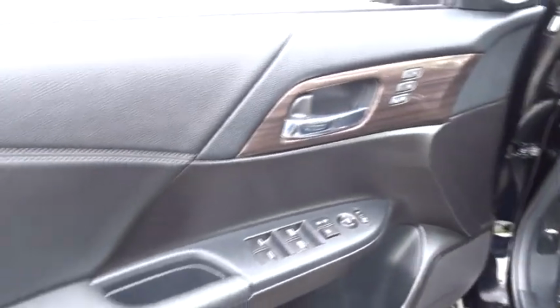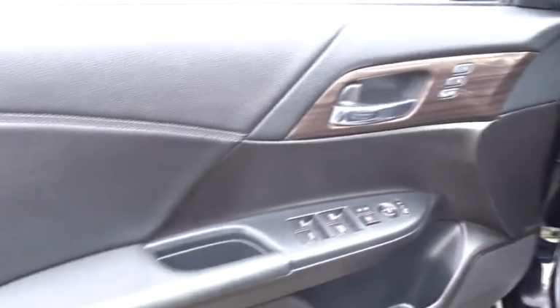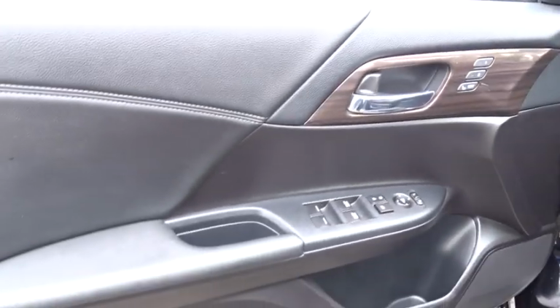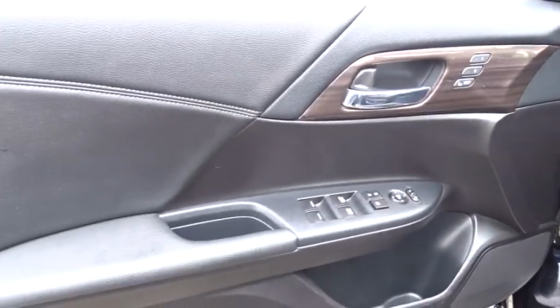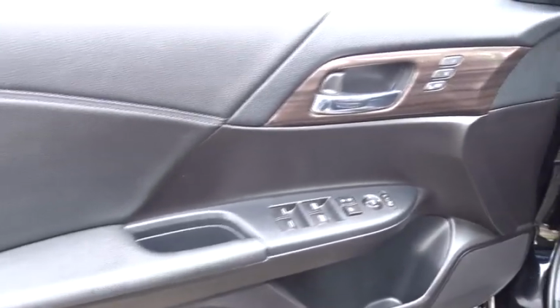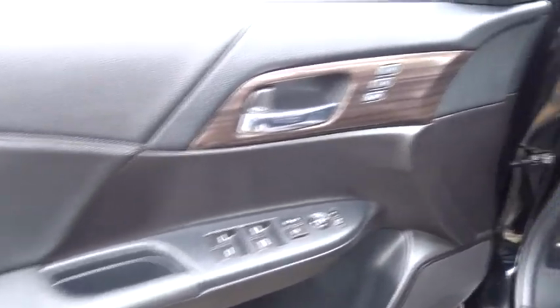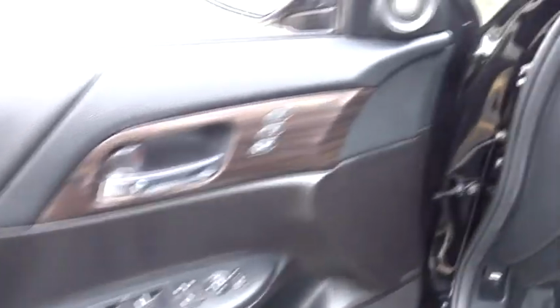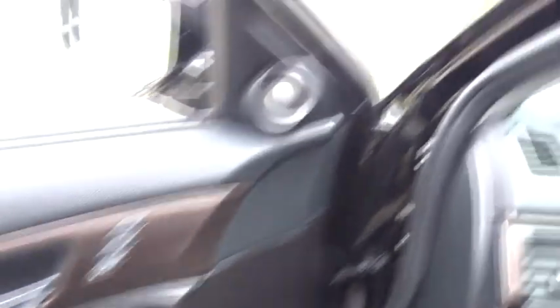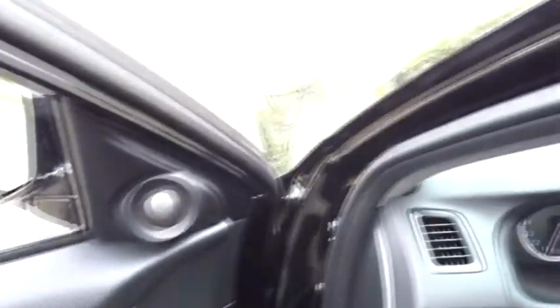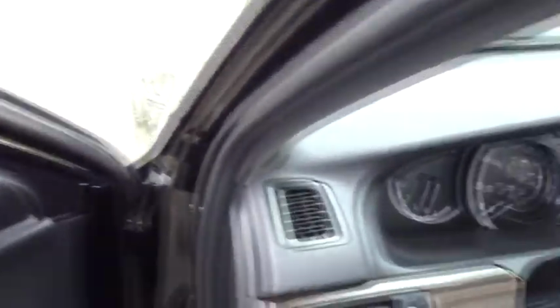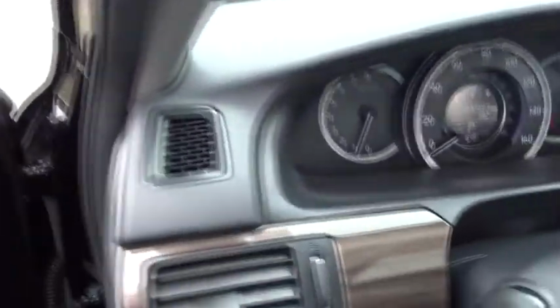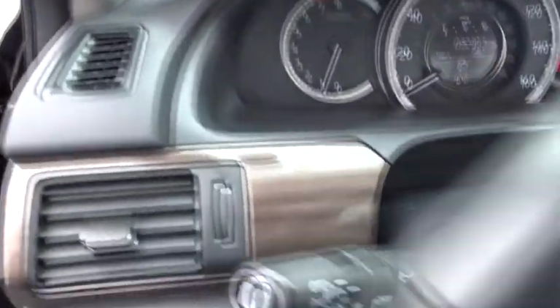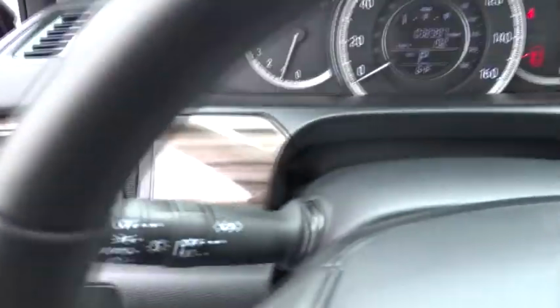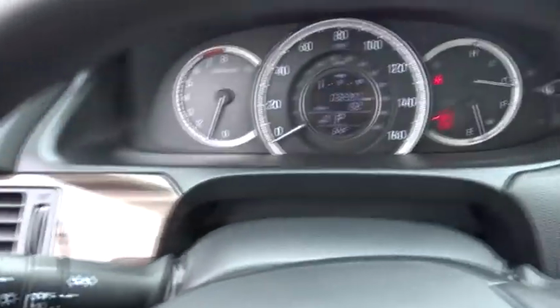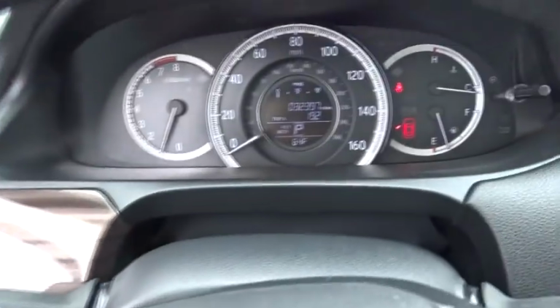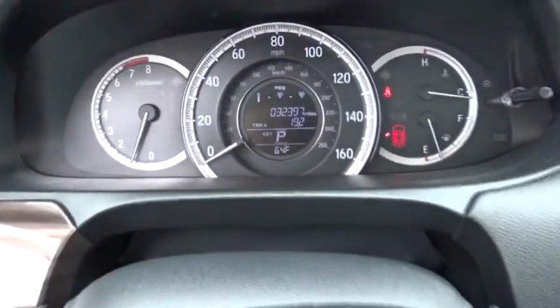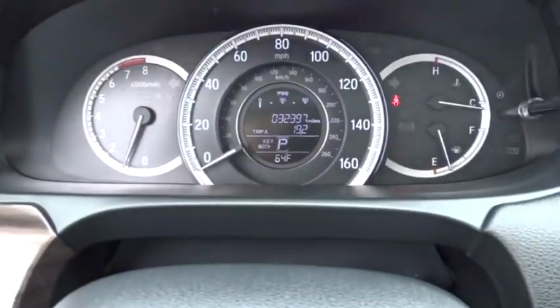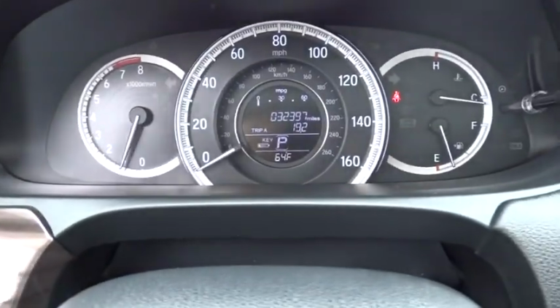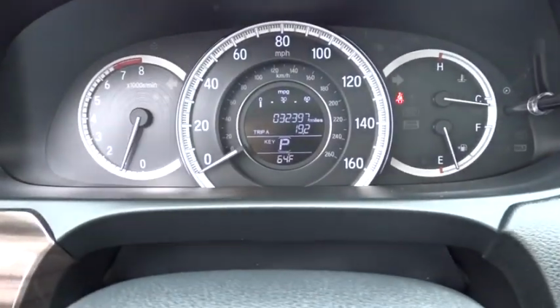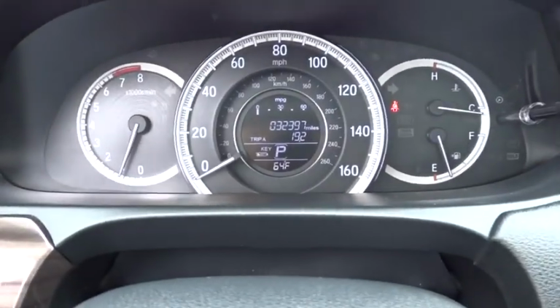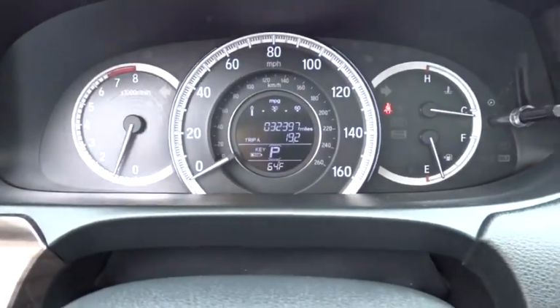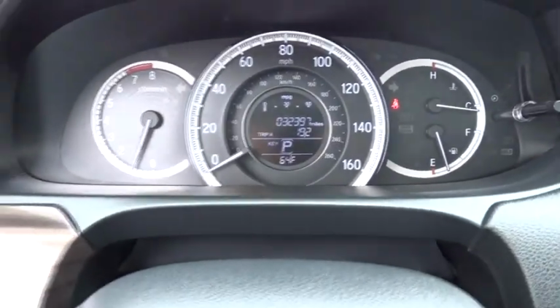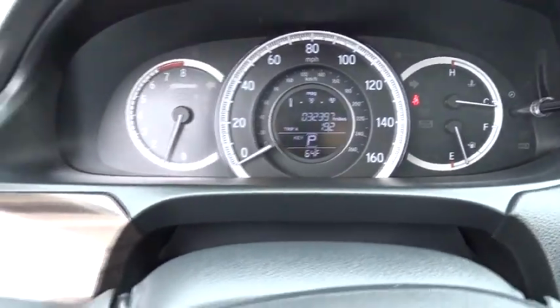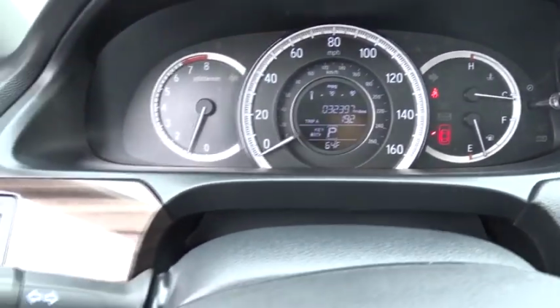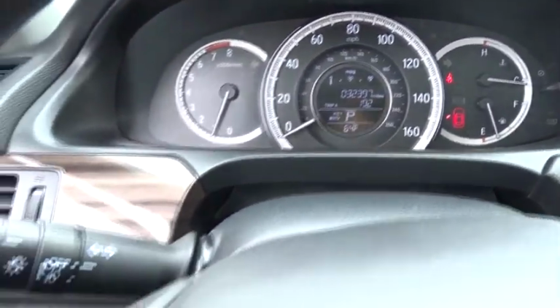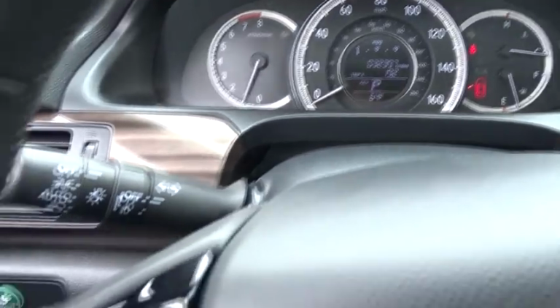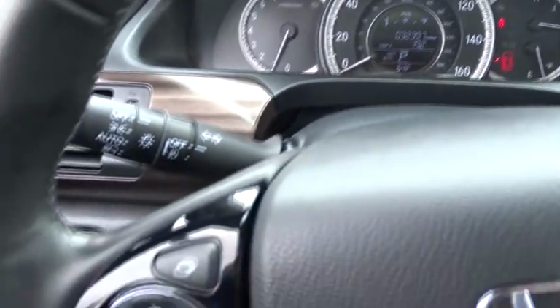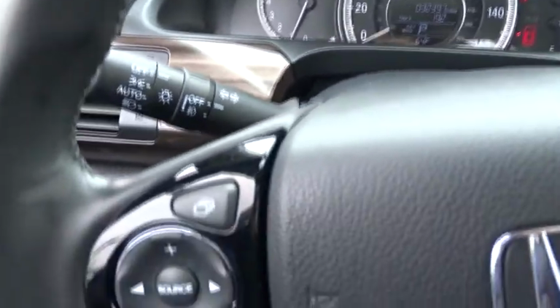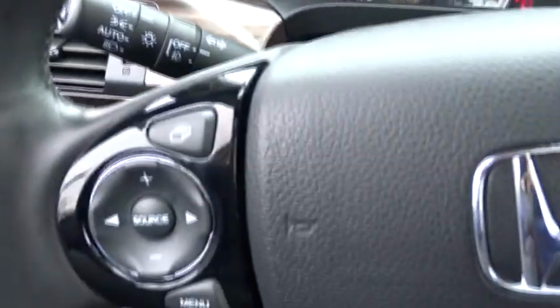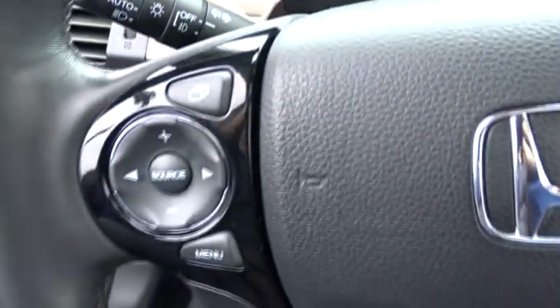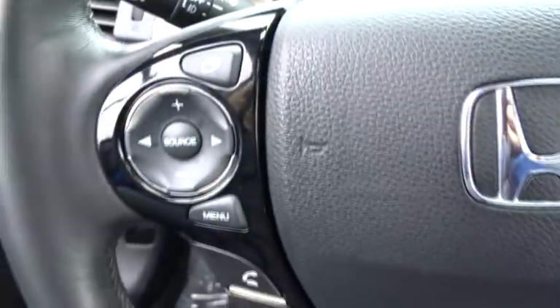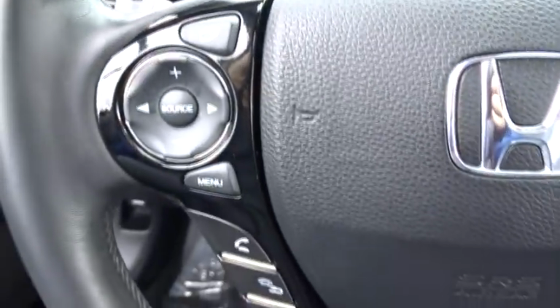Adjustable steering wheel, aluminum wheels, keyless start, cruise control, four-wheel disc brakes, auto-dimming rear-view mirror, floor mats, climate control.